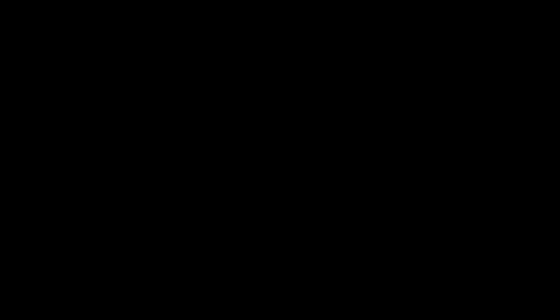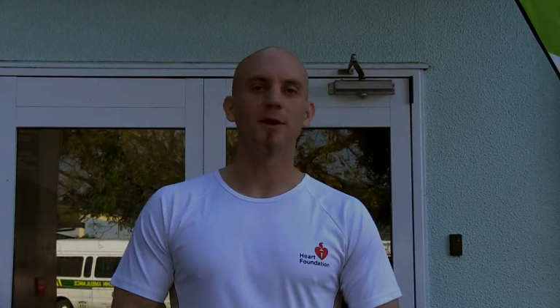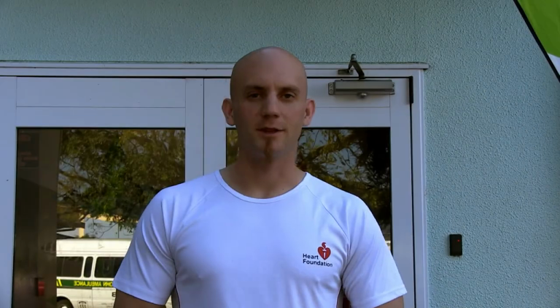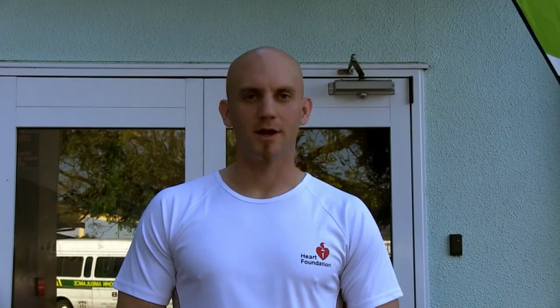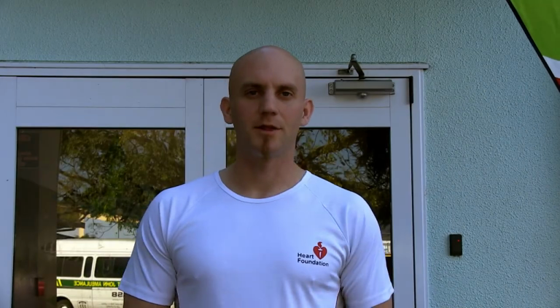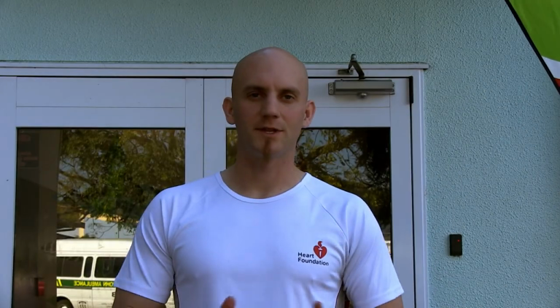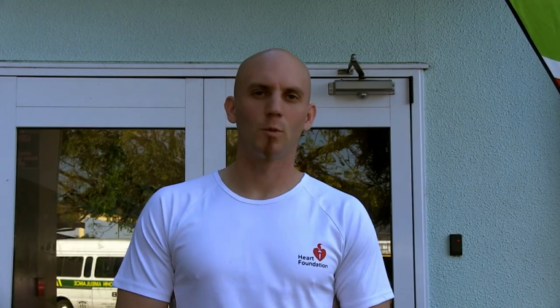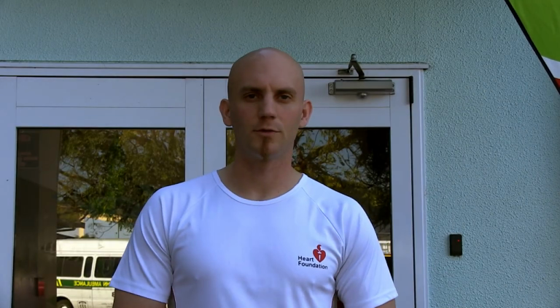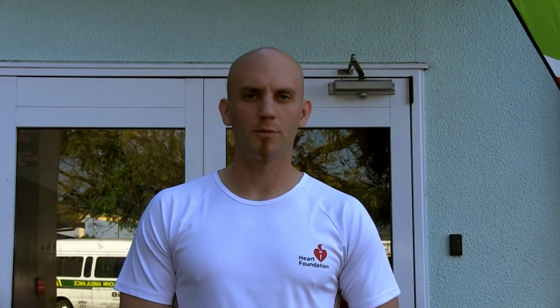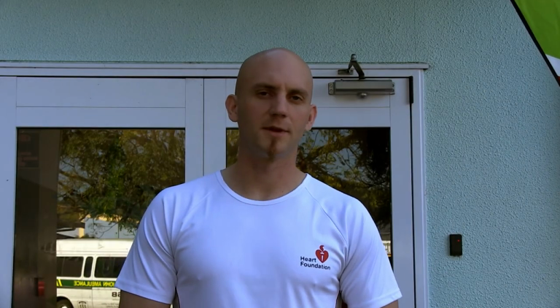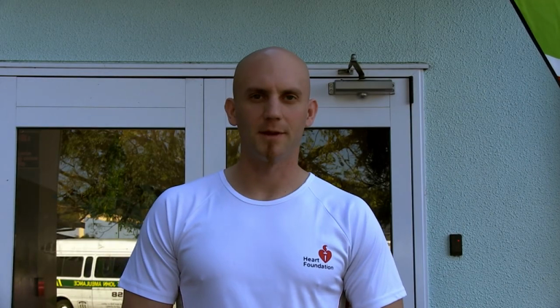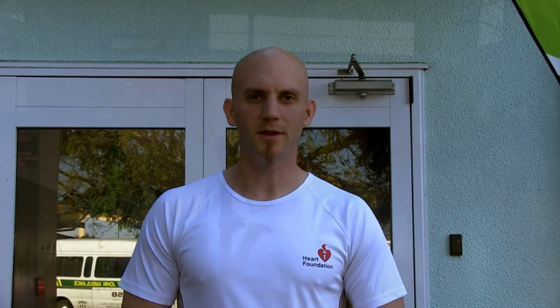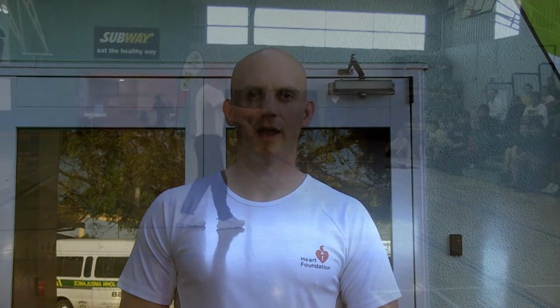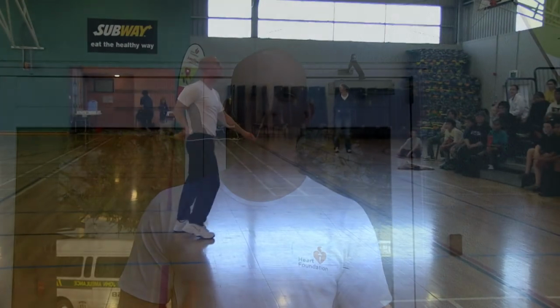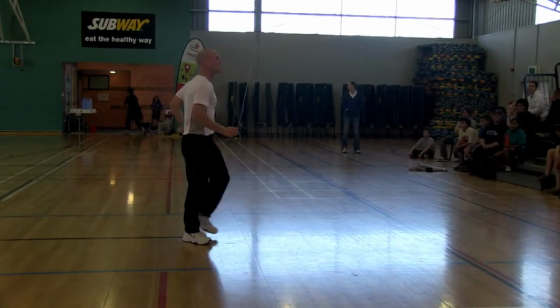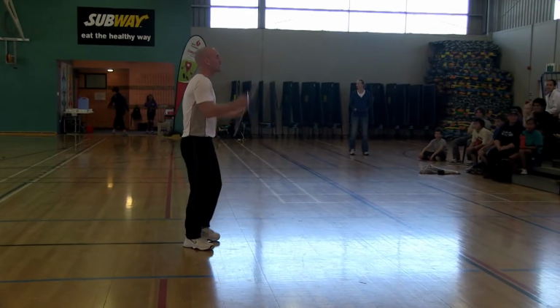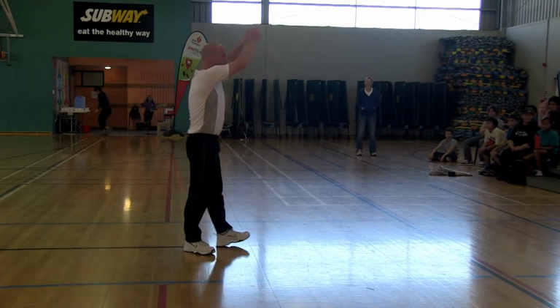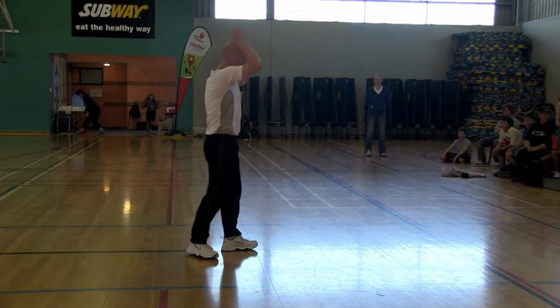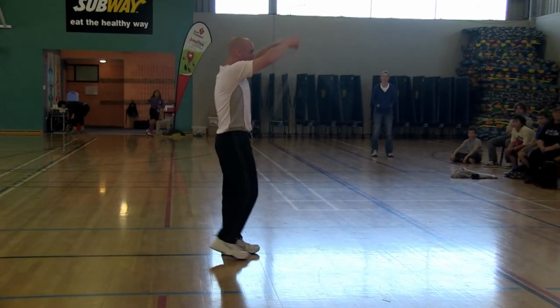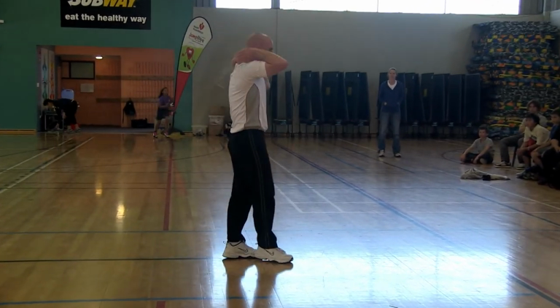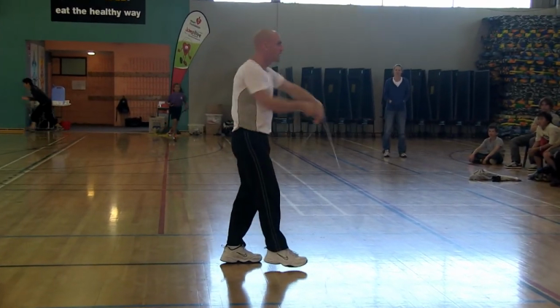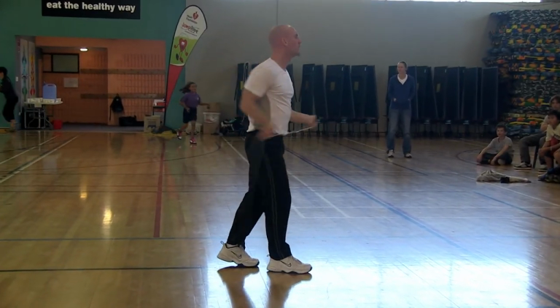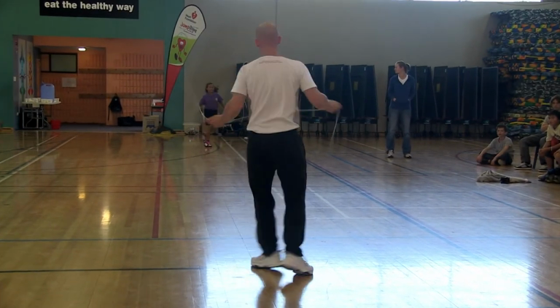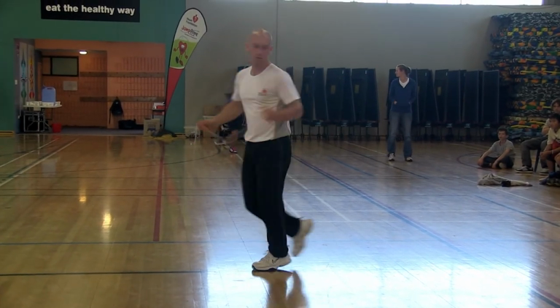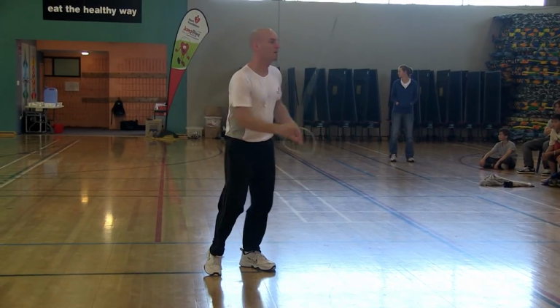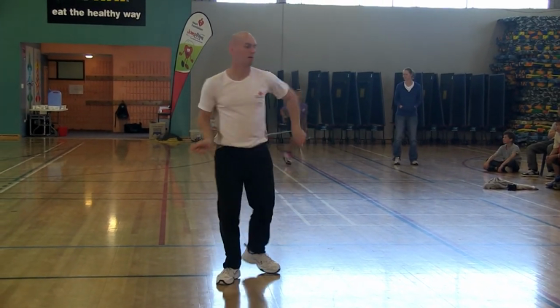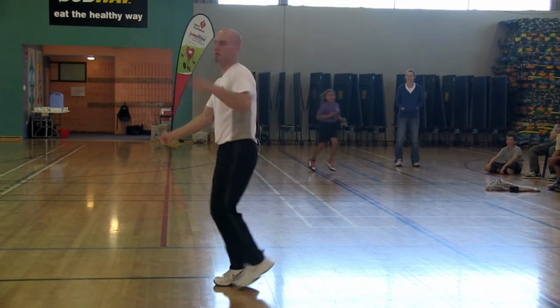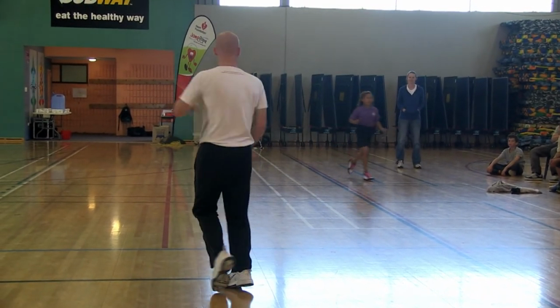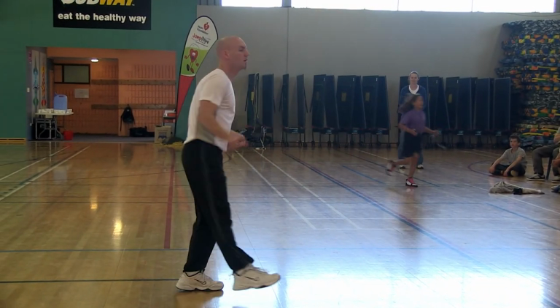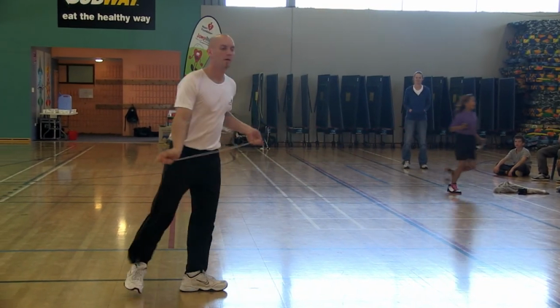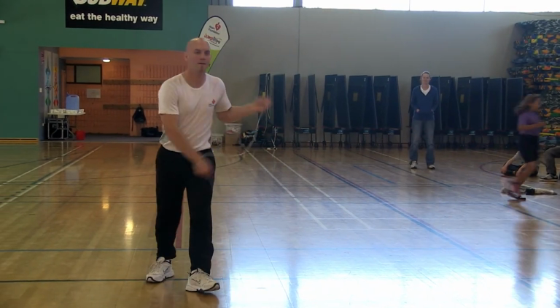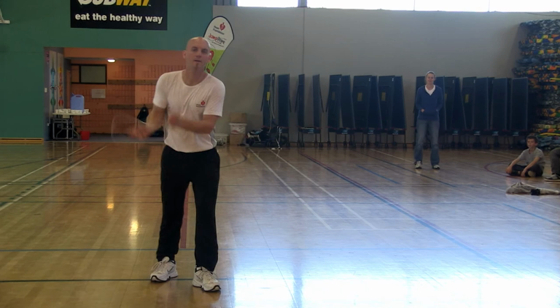My name is Peter Nessler. I am a seven-time world rope skipping champion. I am traveling around New Zealand doing demonstrations along with the National Heart Foundation, trying to promote Jump Rope for Heart.